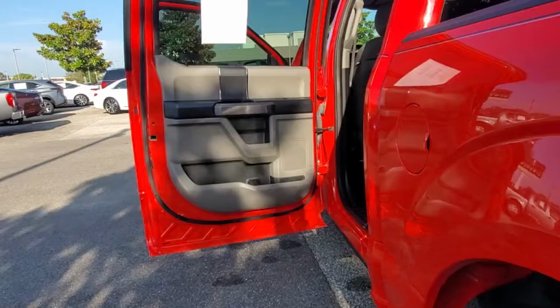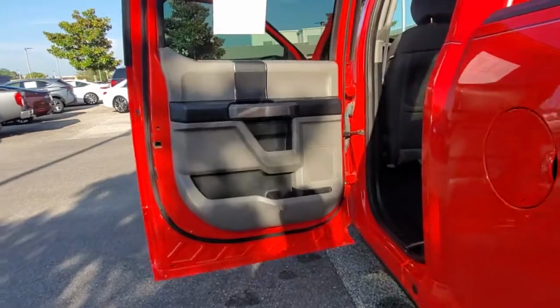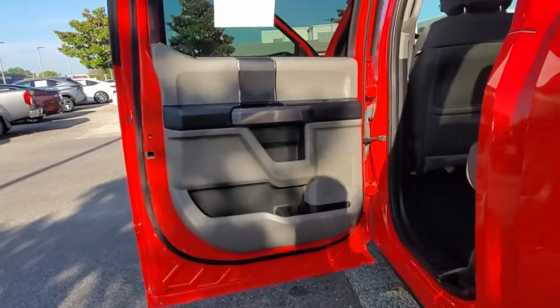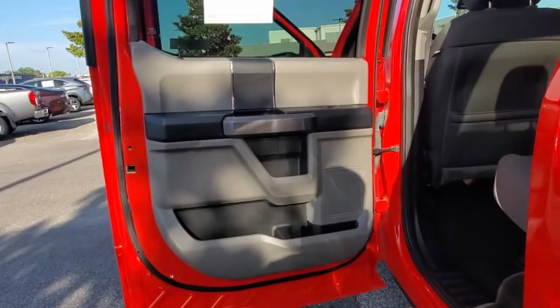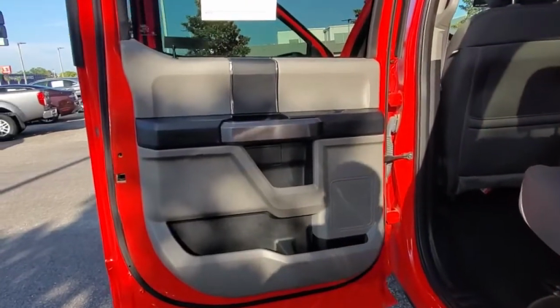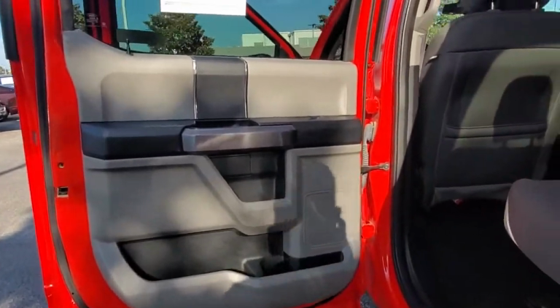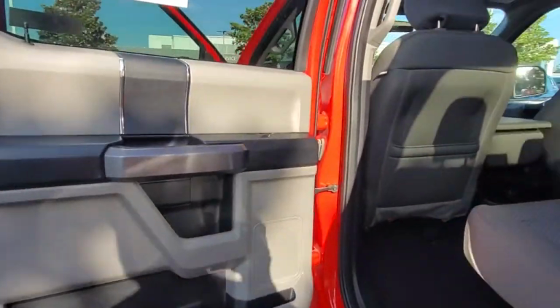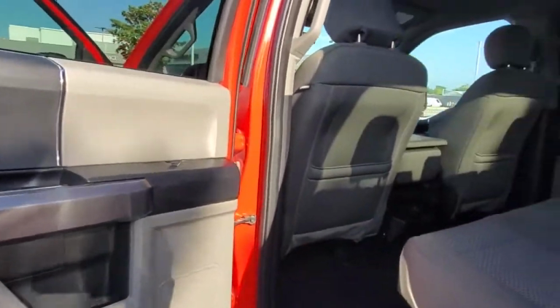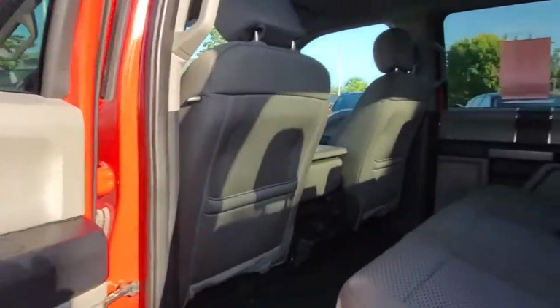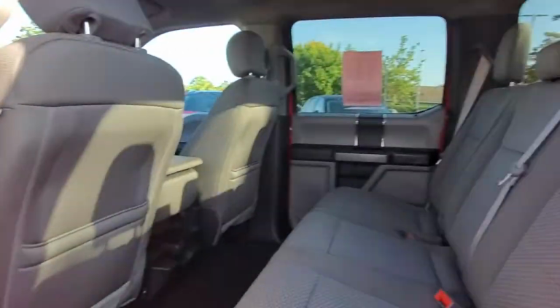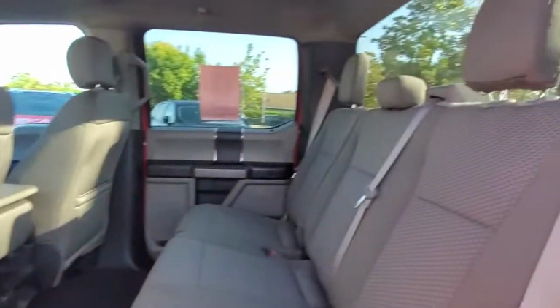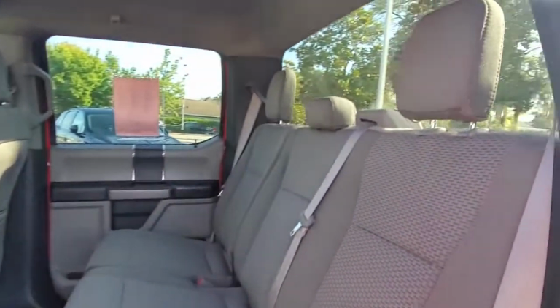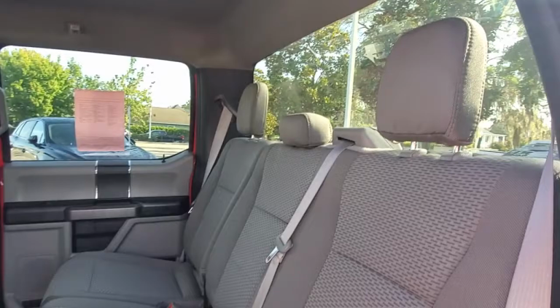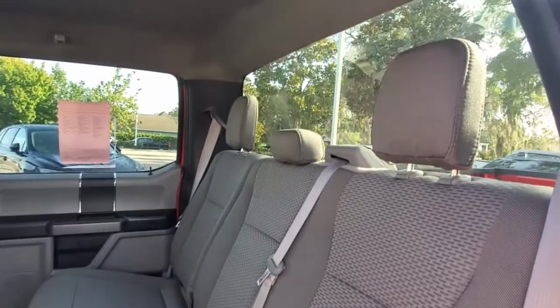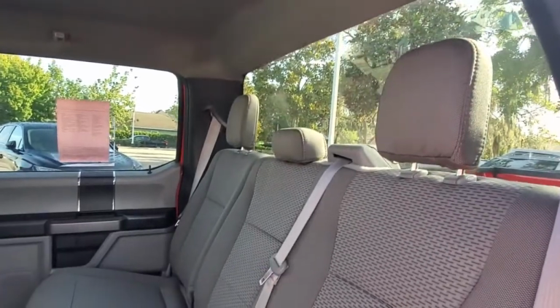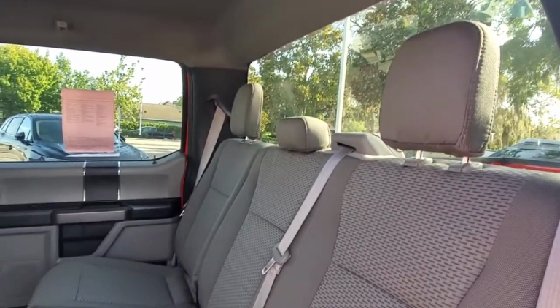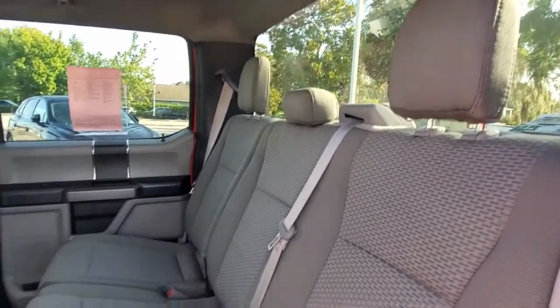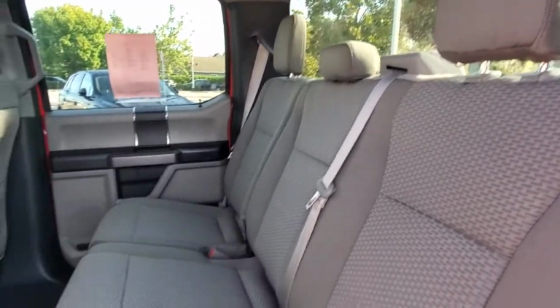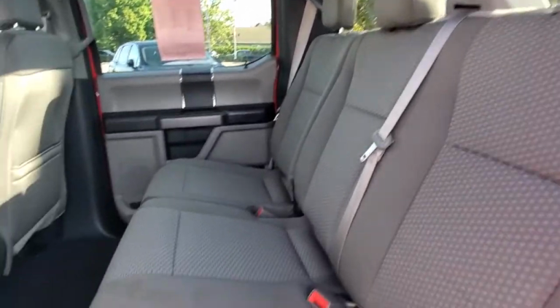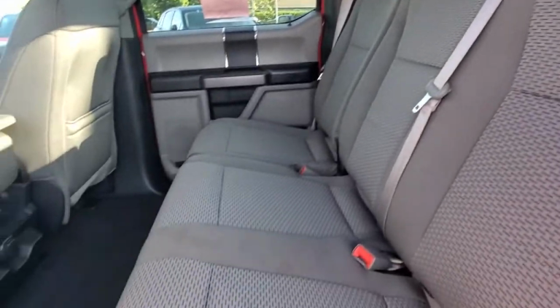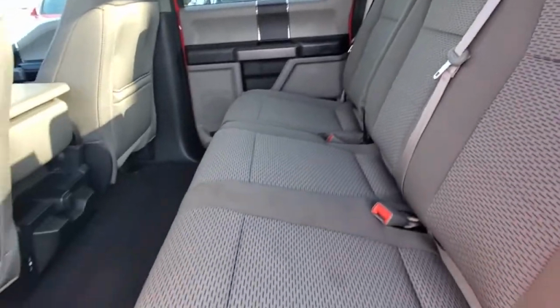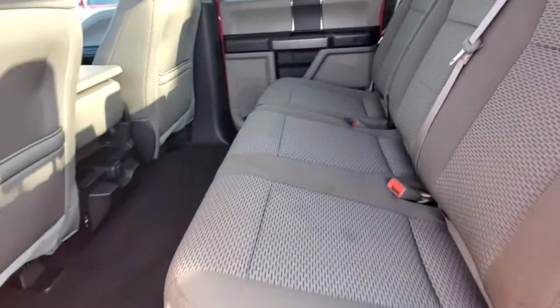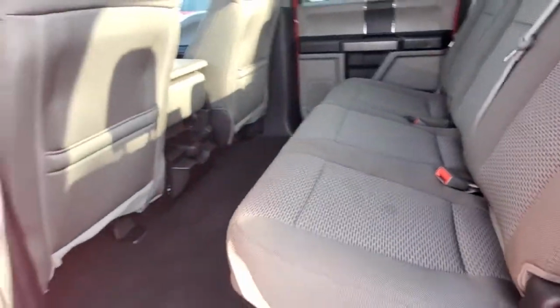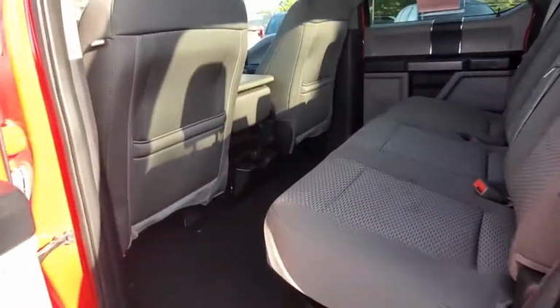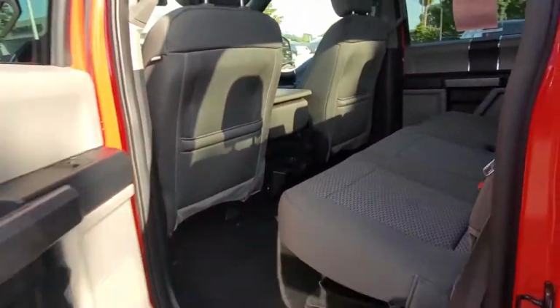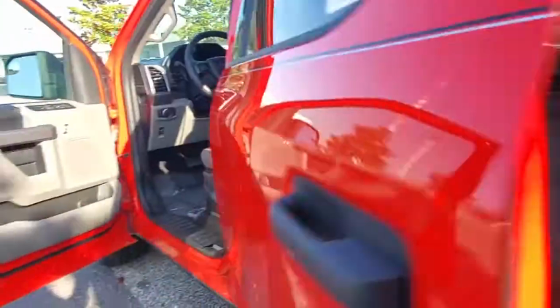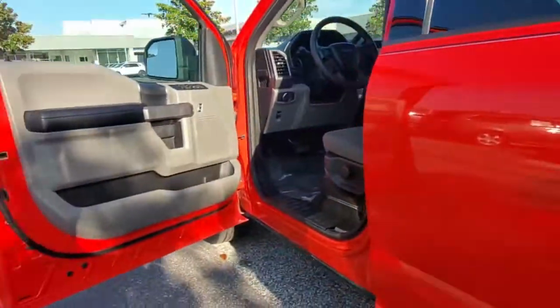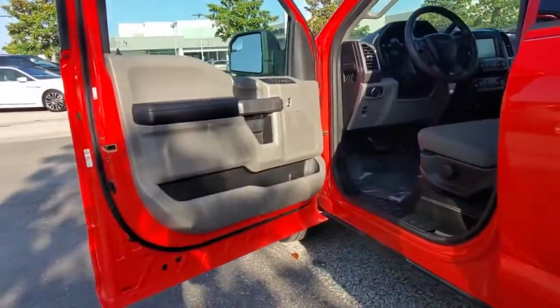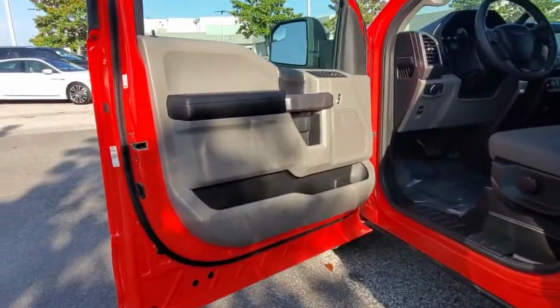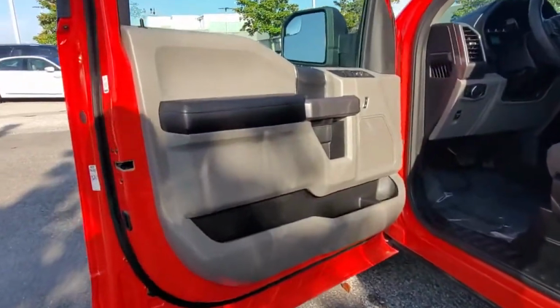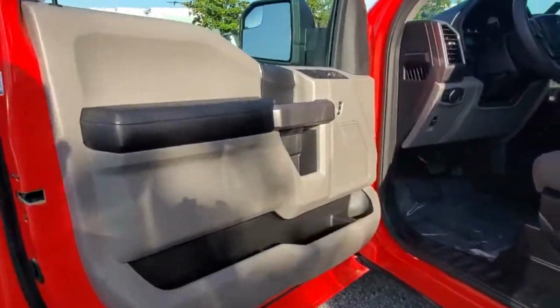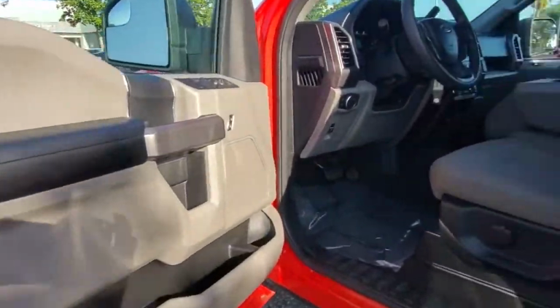Keyless entry, four-wheel drive, fog lamps, remote engine start, backup camera, aluminum wheels, steering wheel audio controls, Bluetooth connection, Wi-Fi hotspot, passenger adjustable lumbar.